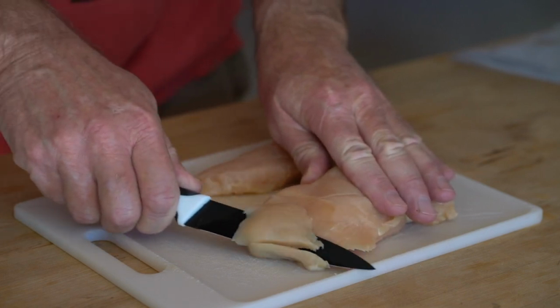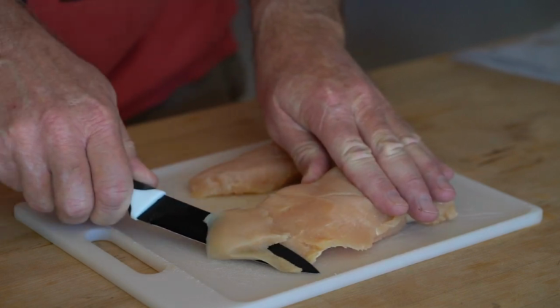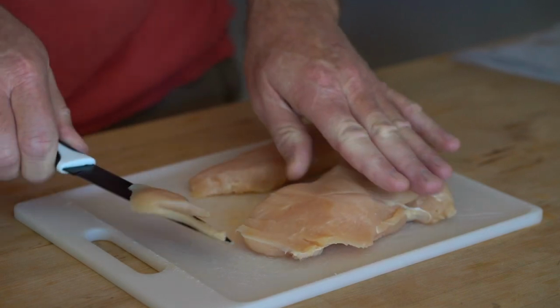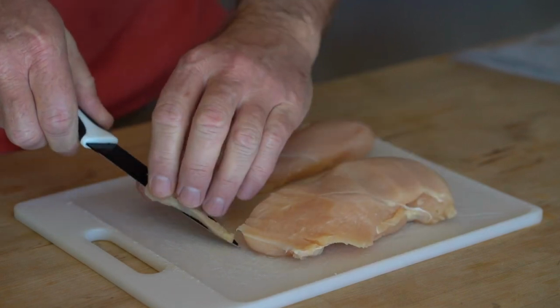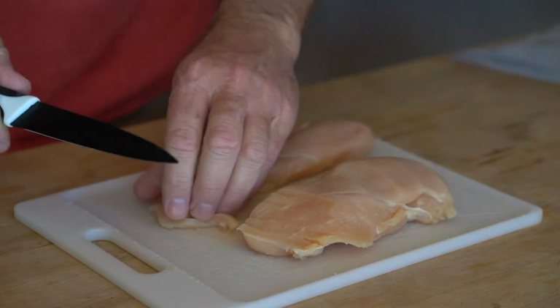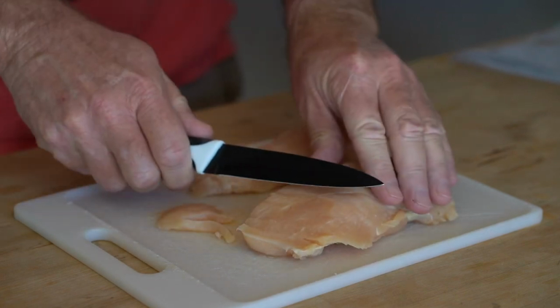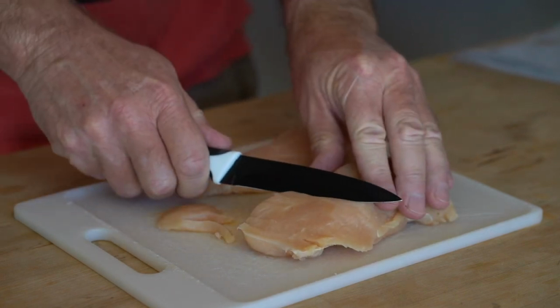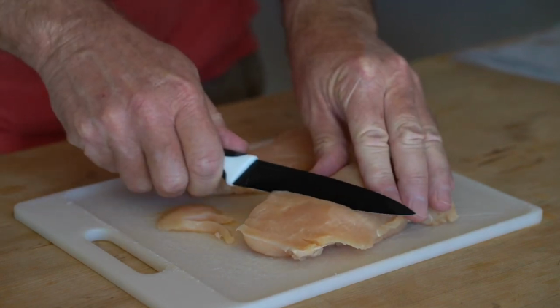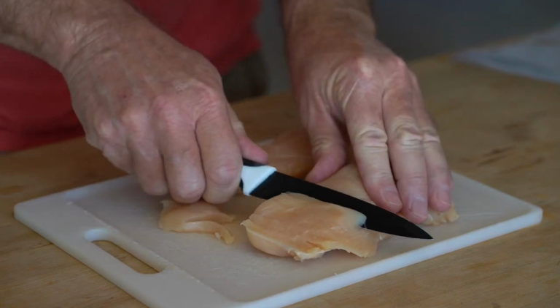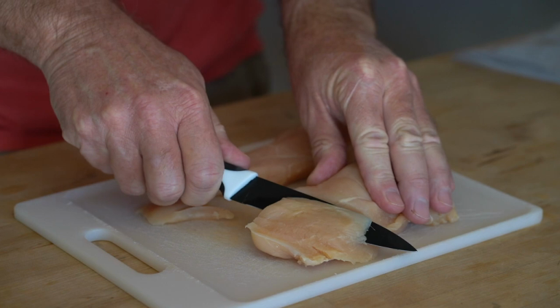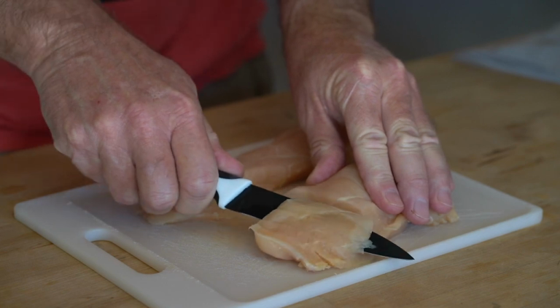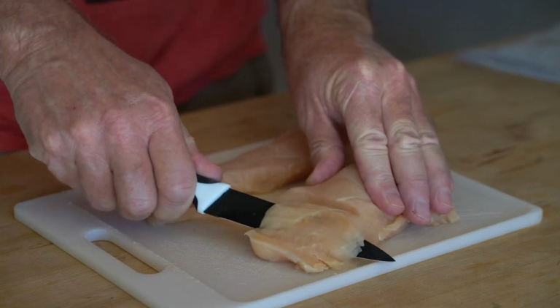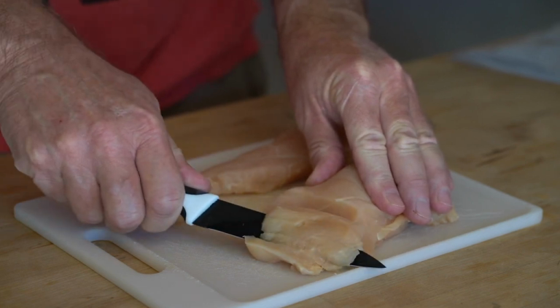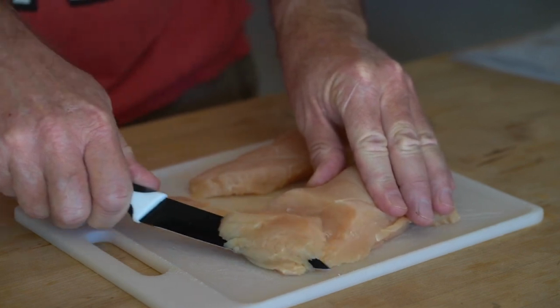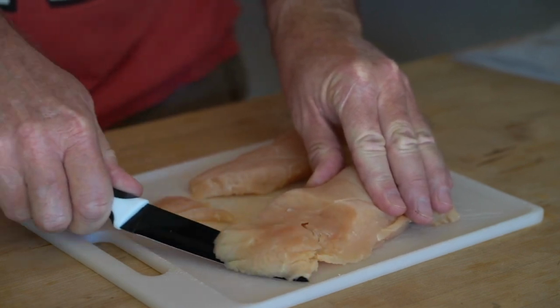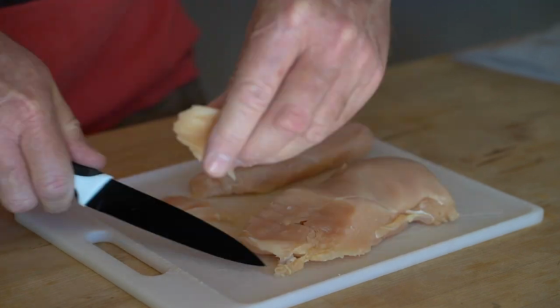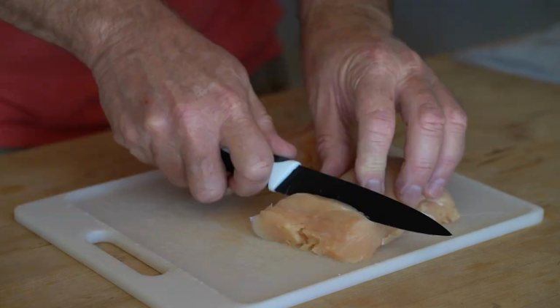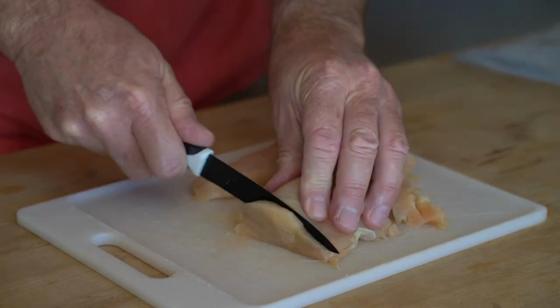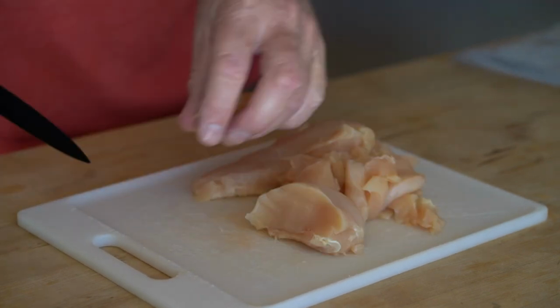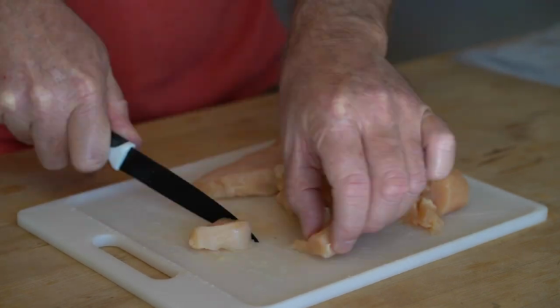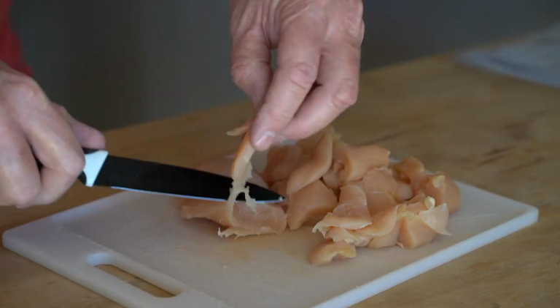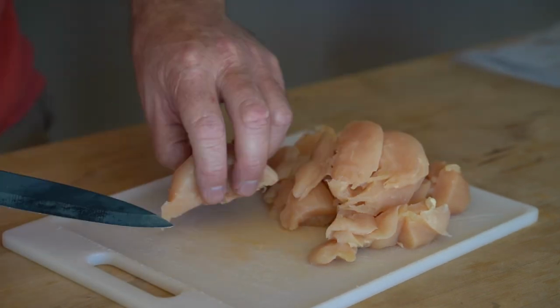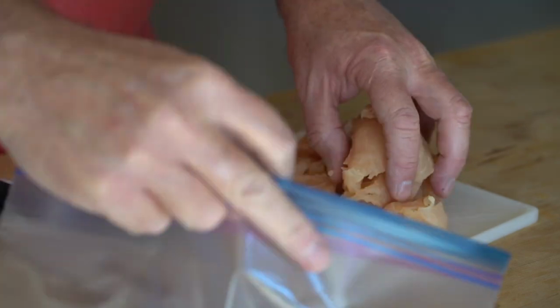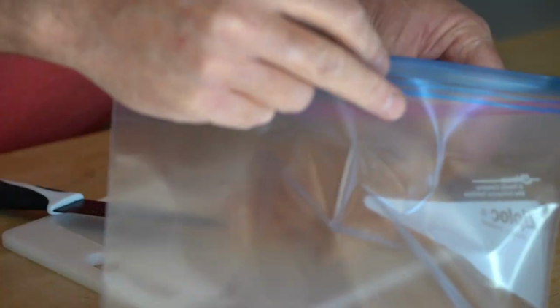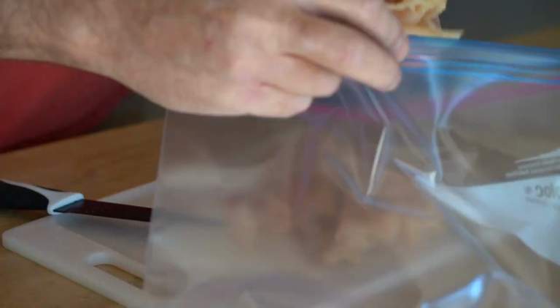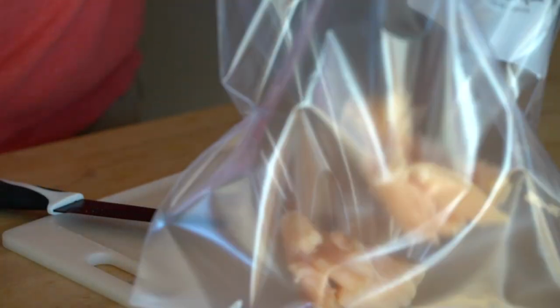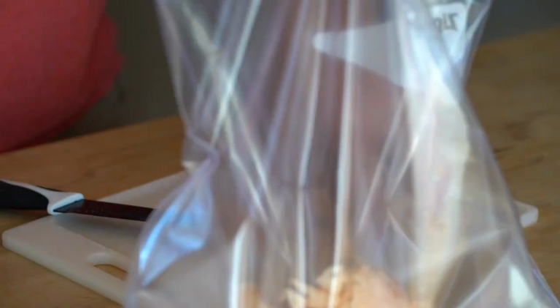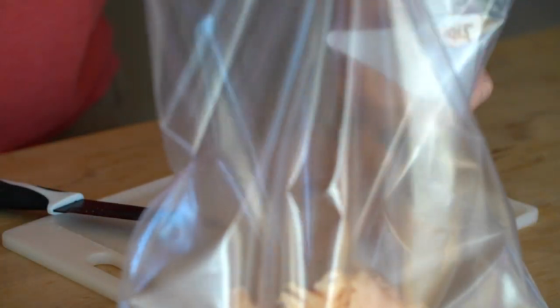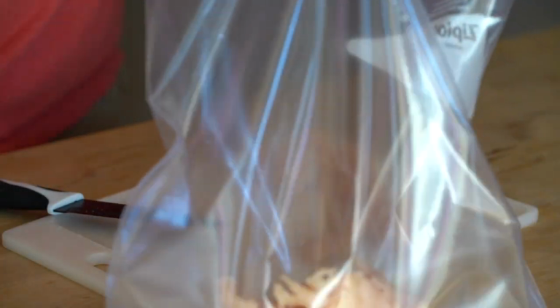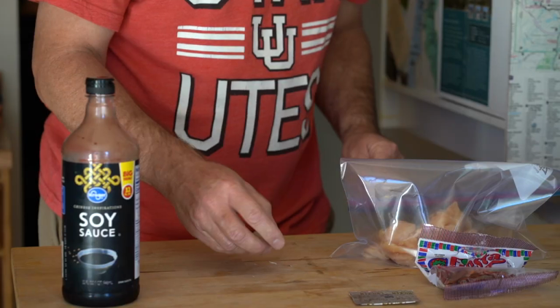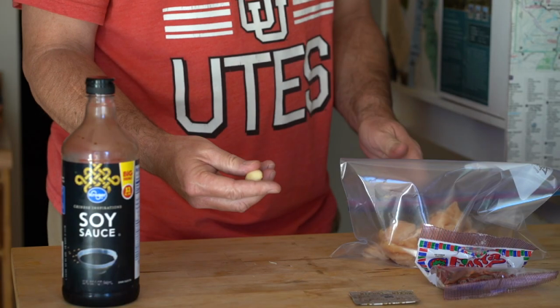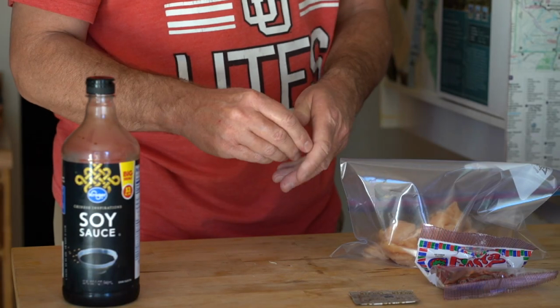I'm just slicing the chicken and I'm trying to slice it nice and thin so that it'll cook evenly and quickly once I get it out to camp. Once your chicken is sliced and prepped, place it into a Ziploc bag — this is where you'll store it.